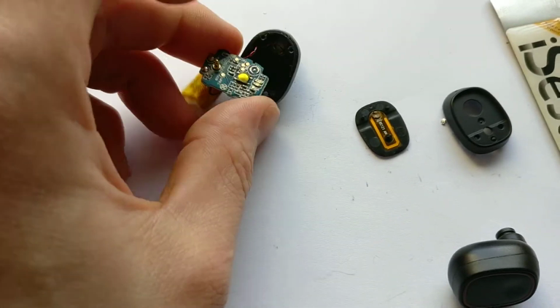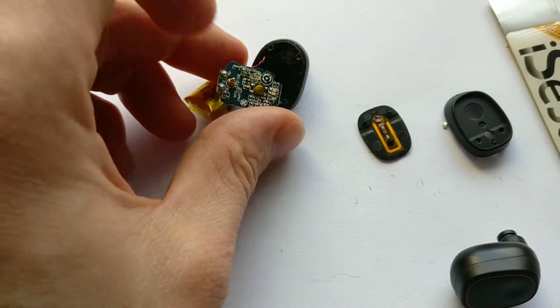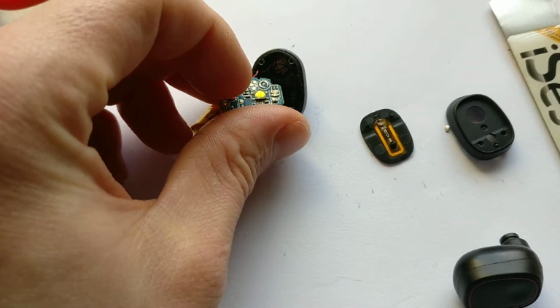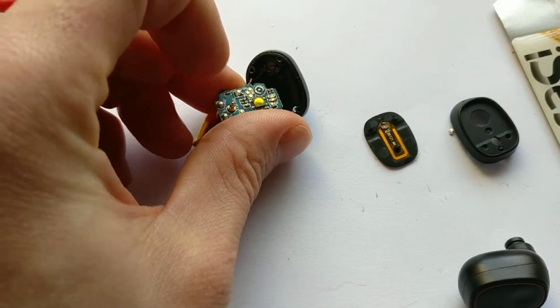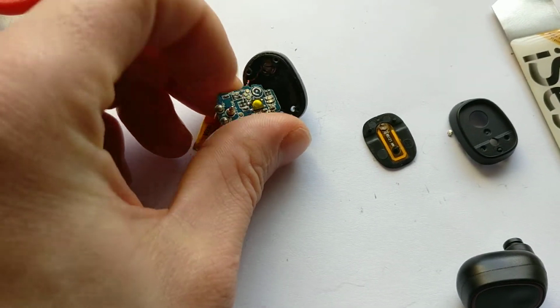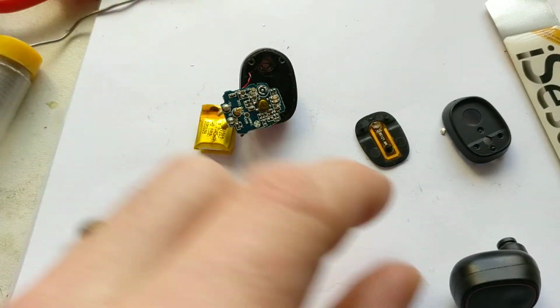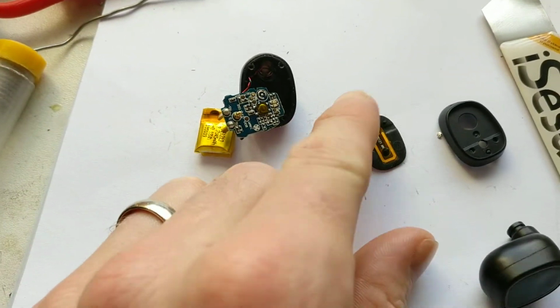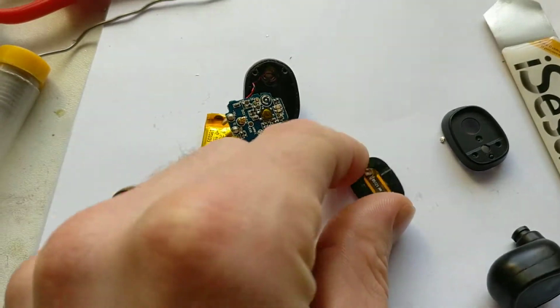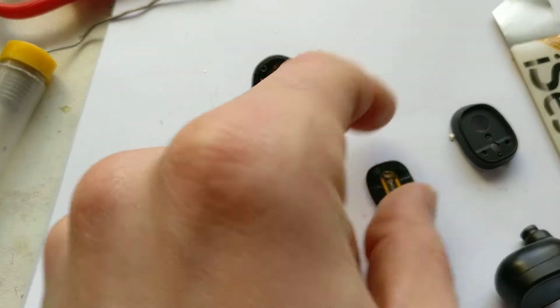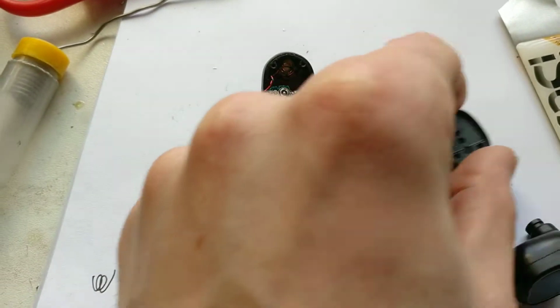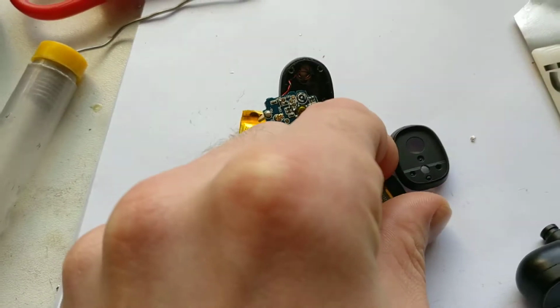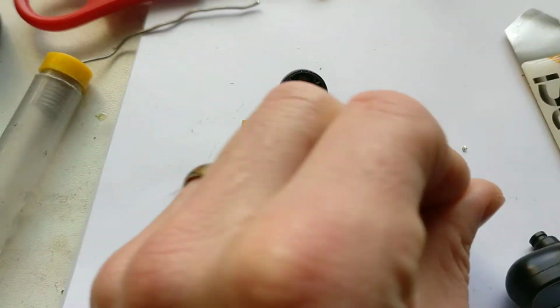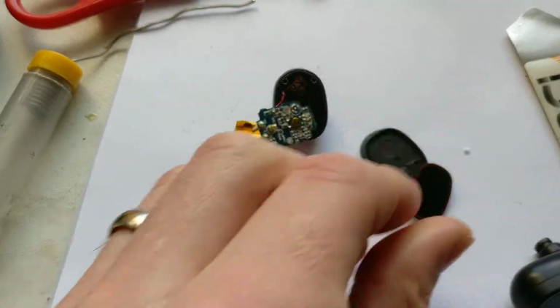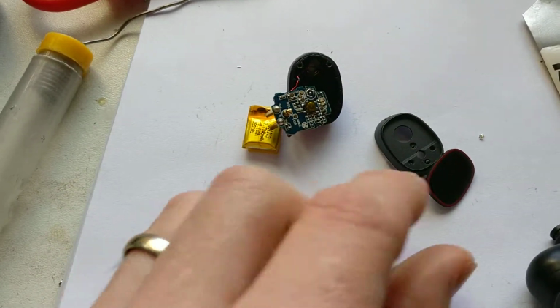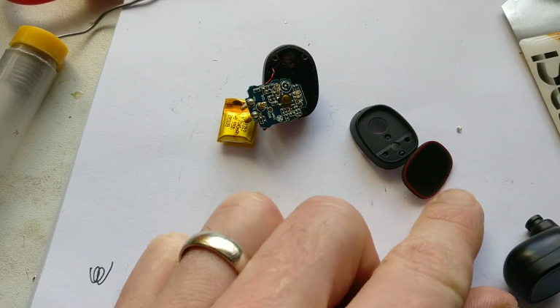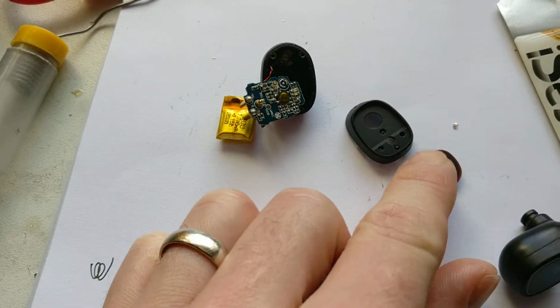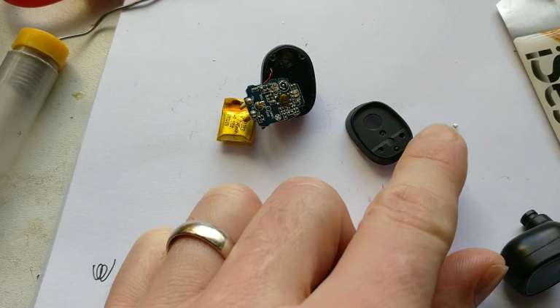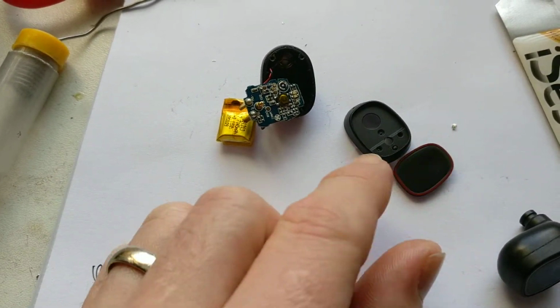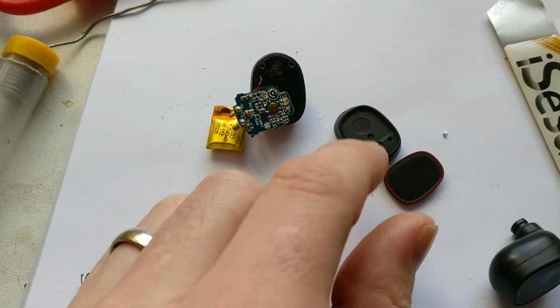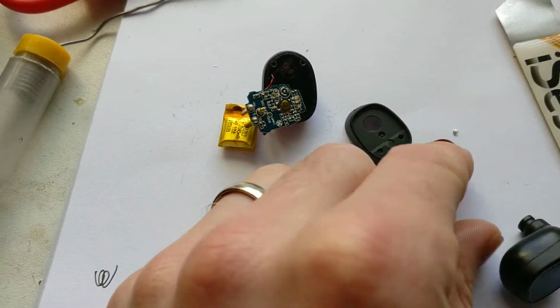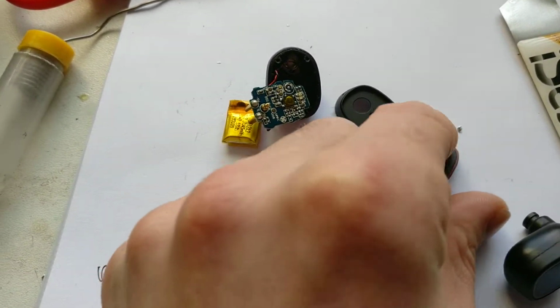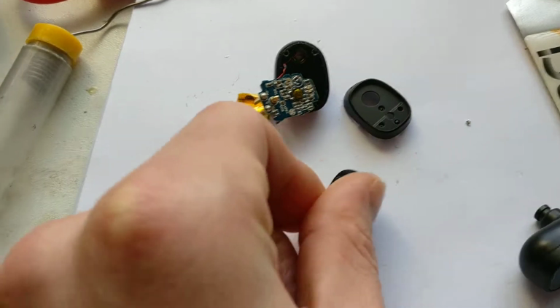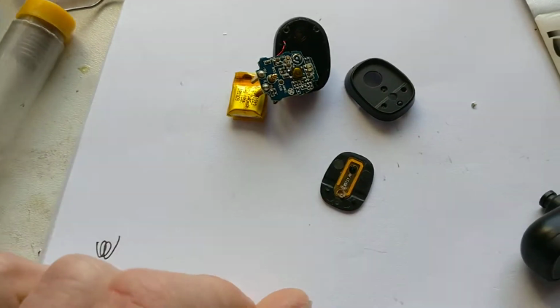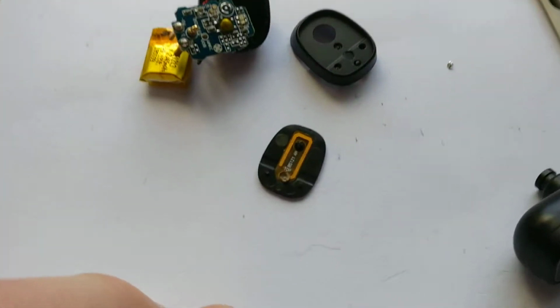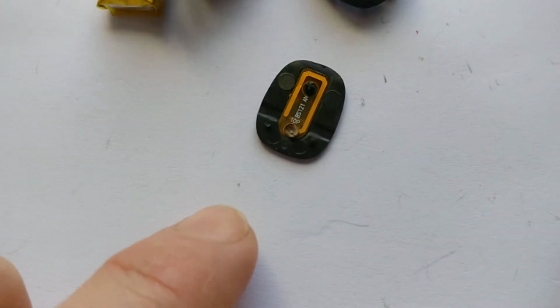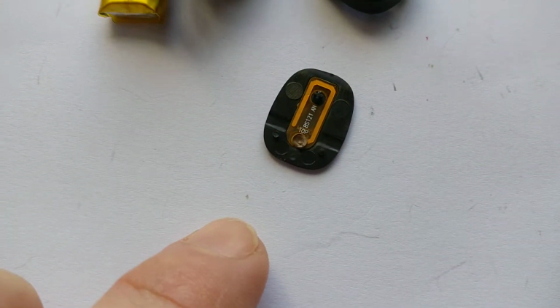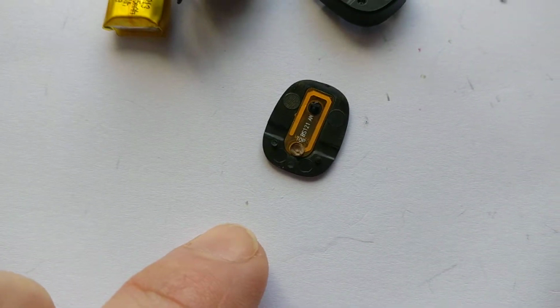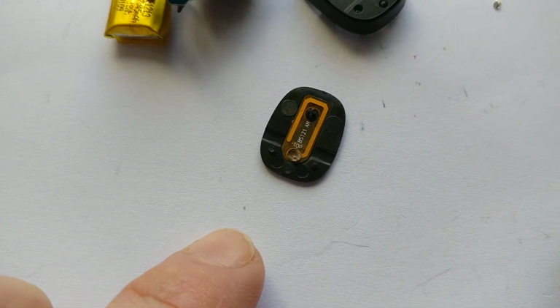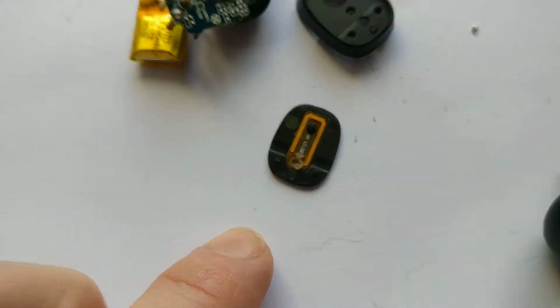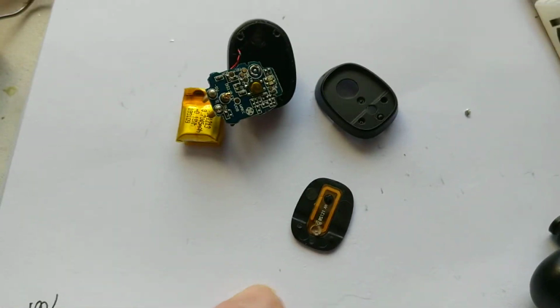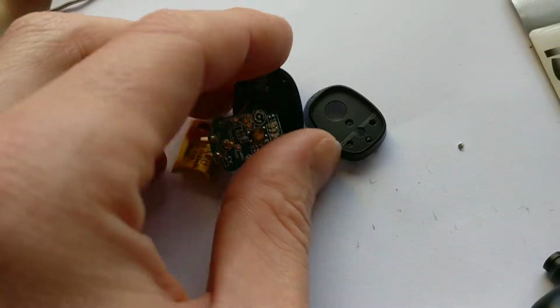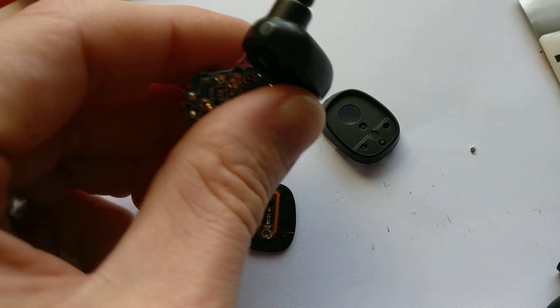I was a bit confused at what this prong did. It turns out it's actually connecting to the antenna on there, which is quite cool — they're connected to this top part here because that's the button.